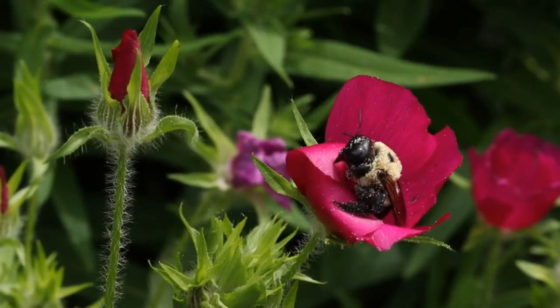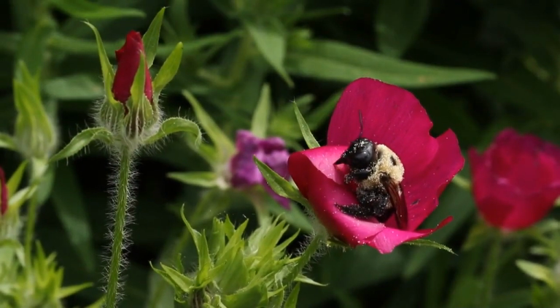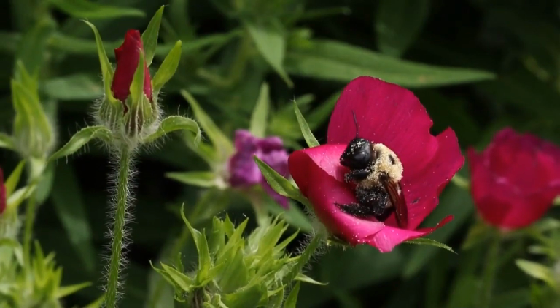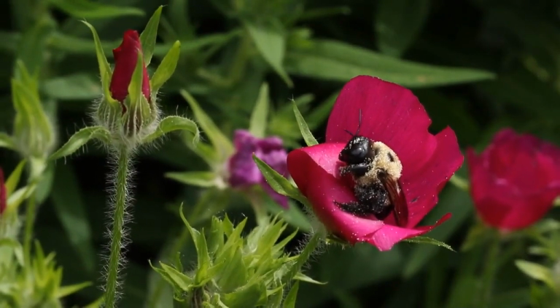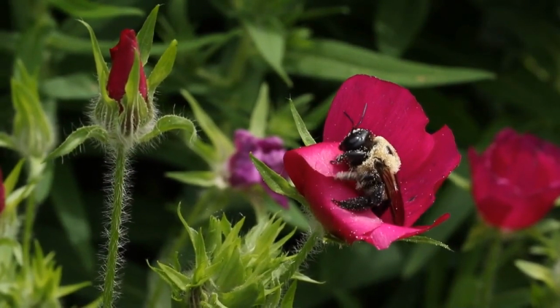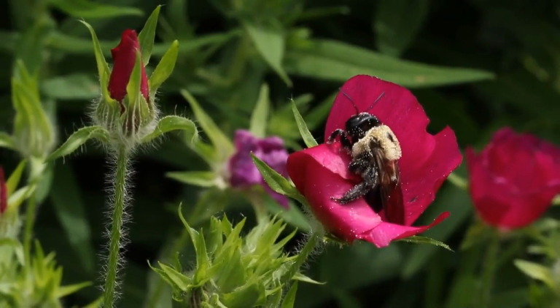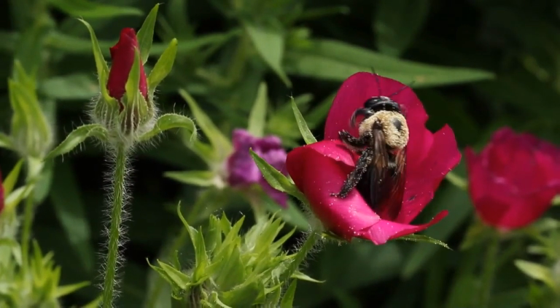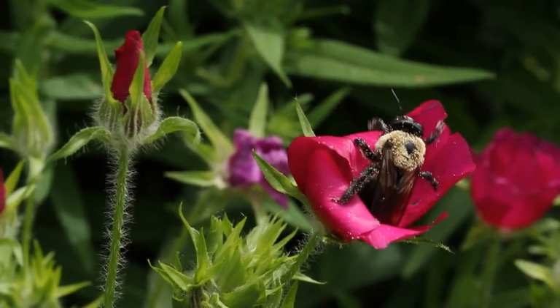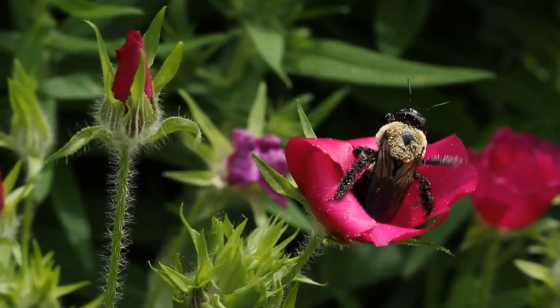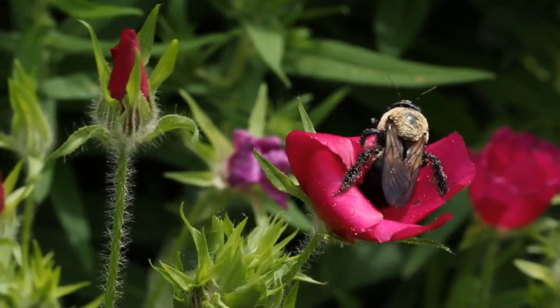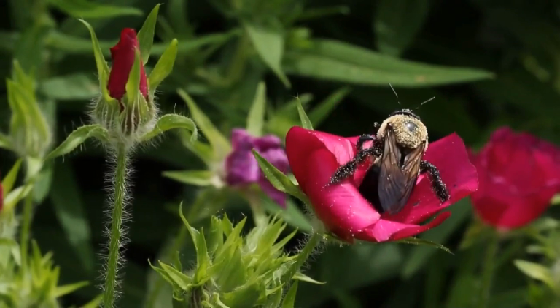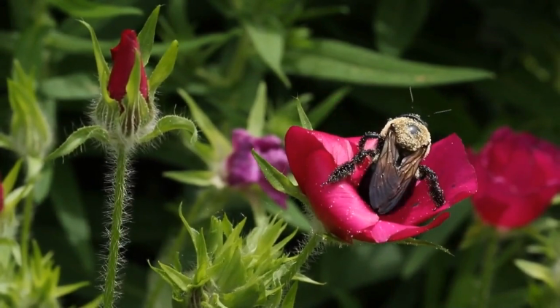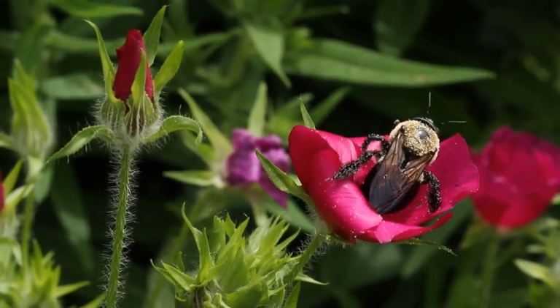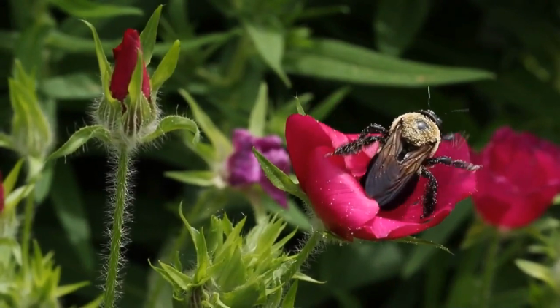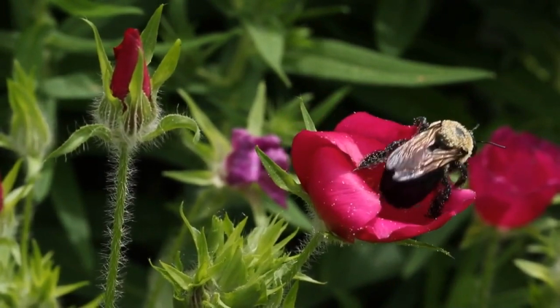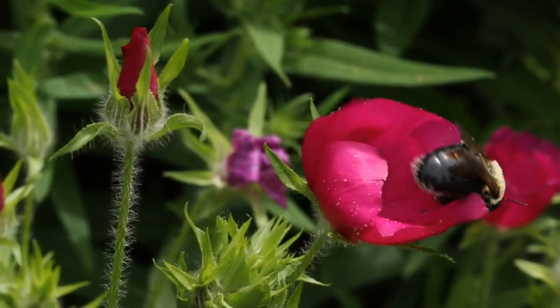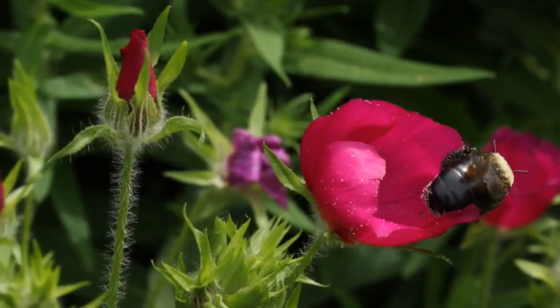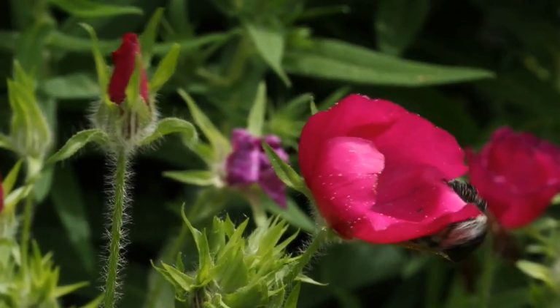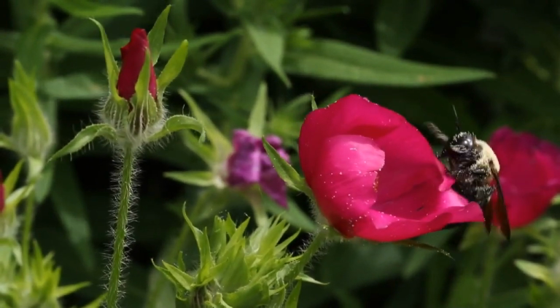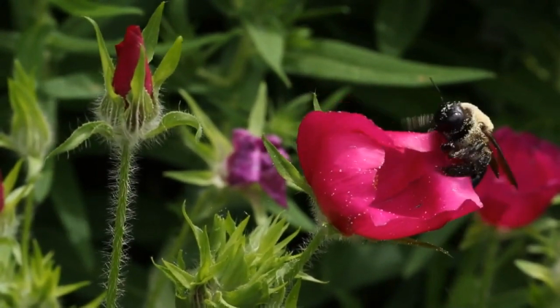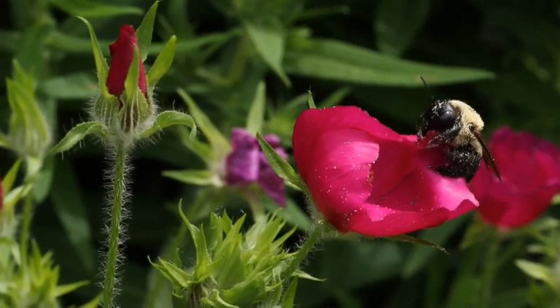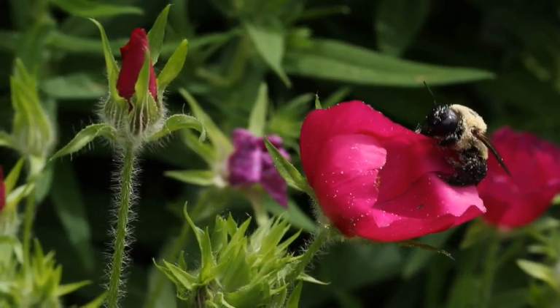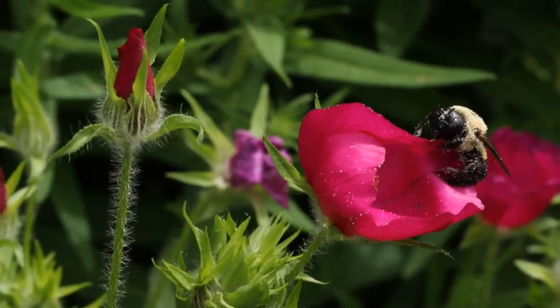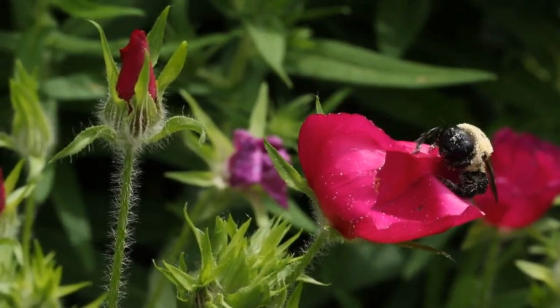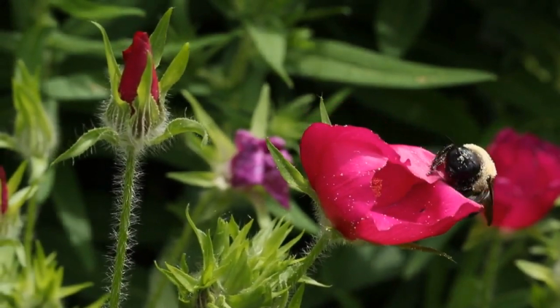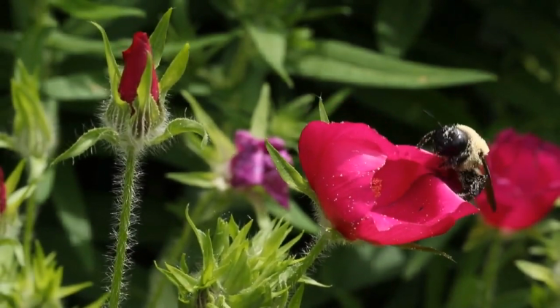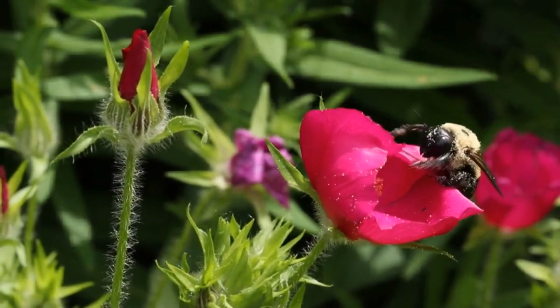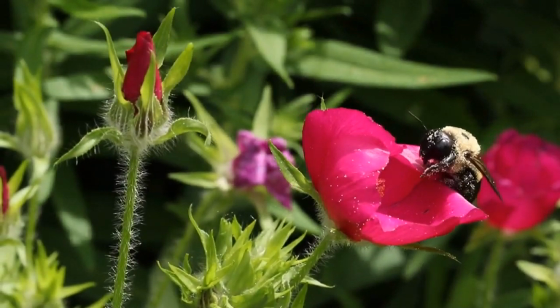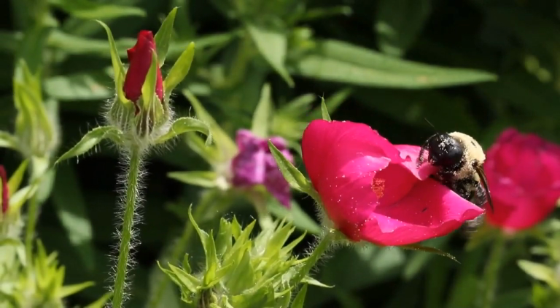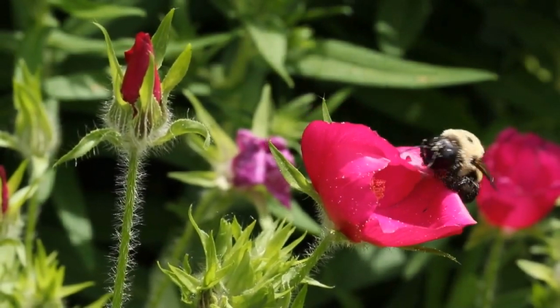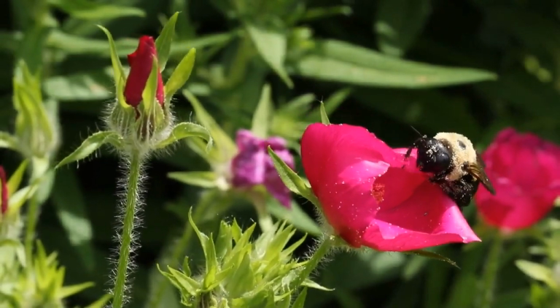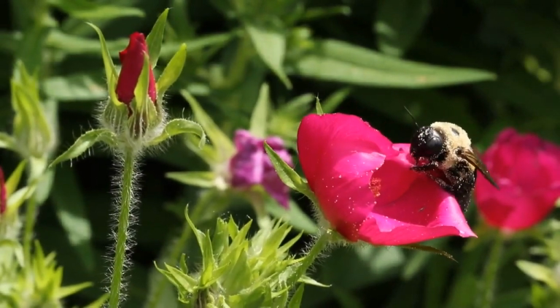Purple poppy mallow, Callirhoe involucrata, is native to the central U.S., and I include it in the garden because the bees absolutely love it. They're often swimming around inside the flowers and also love to get nectar from it.